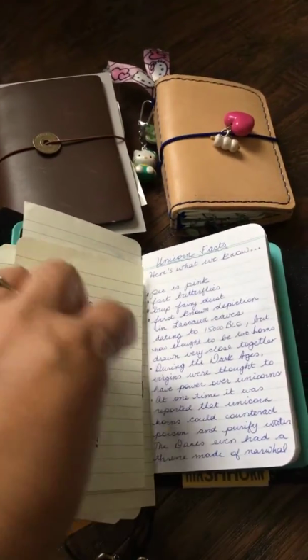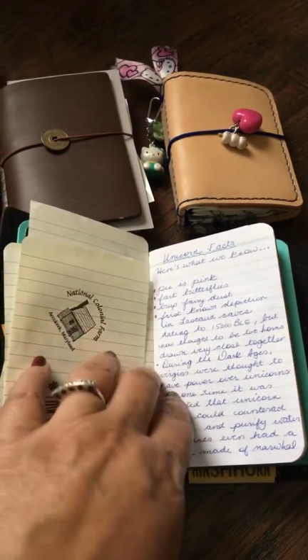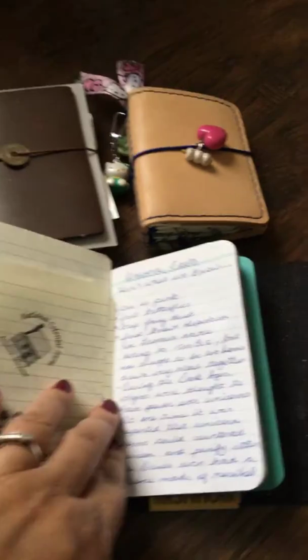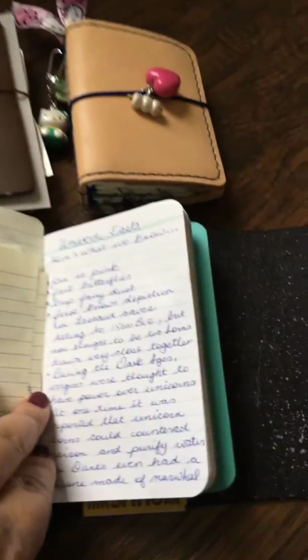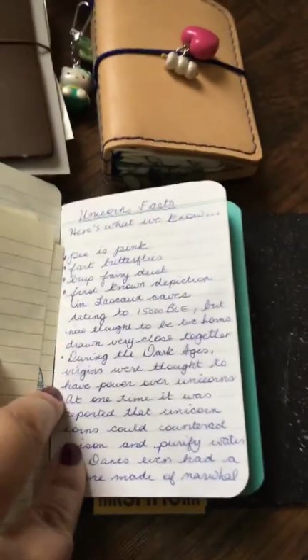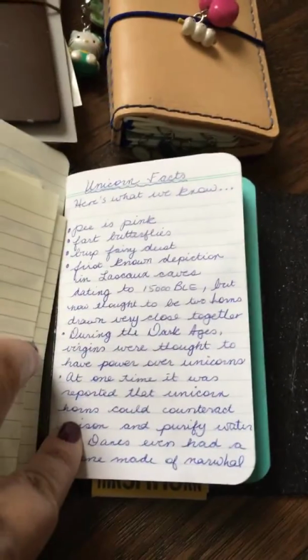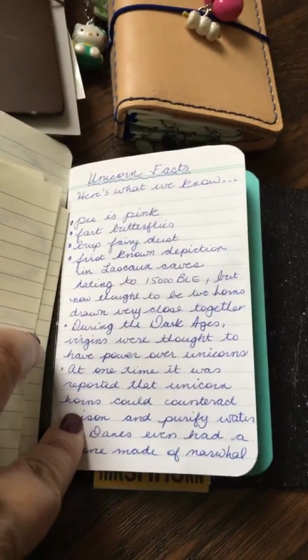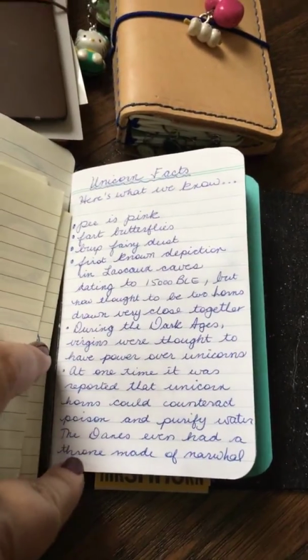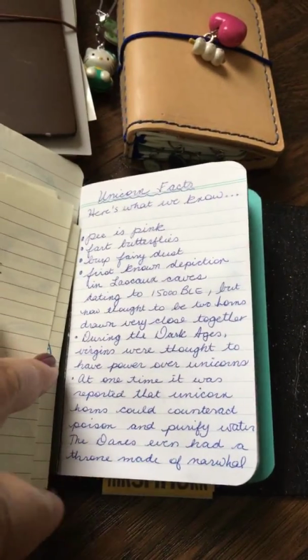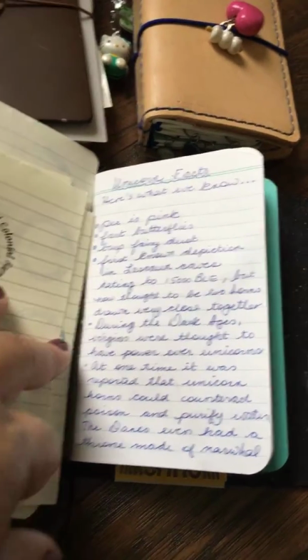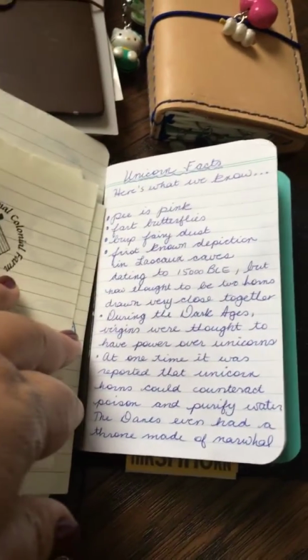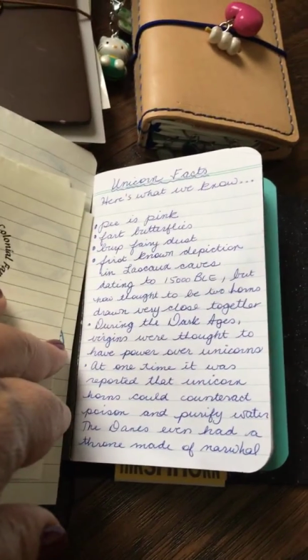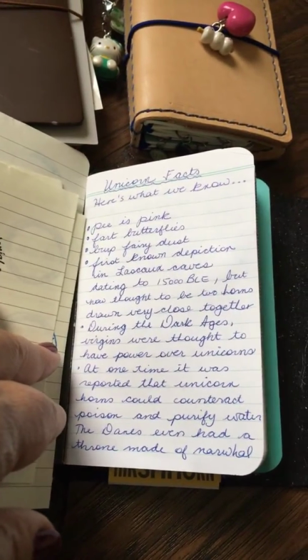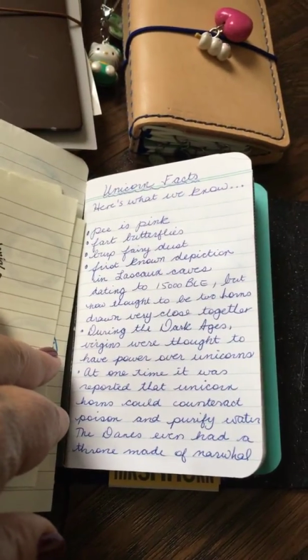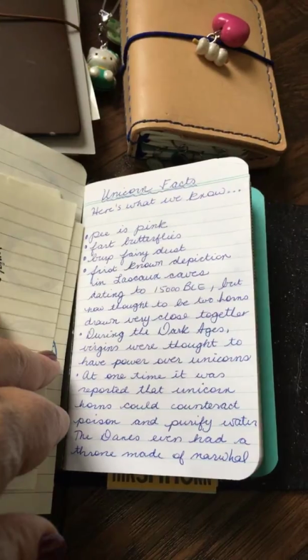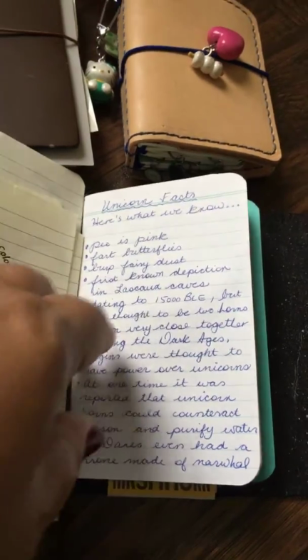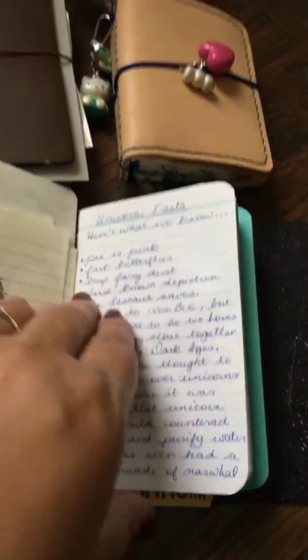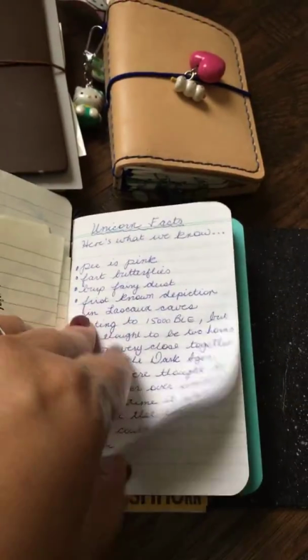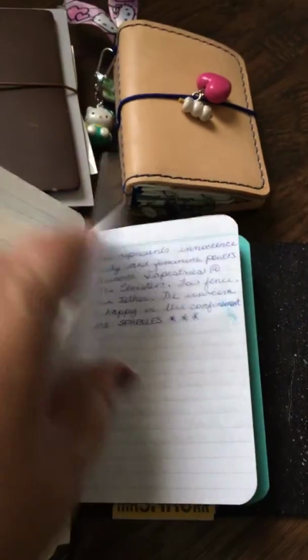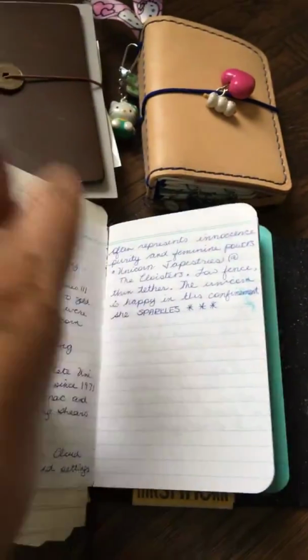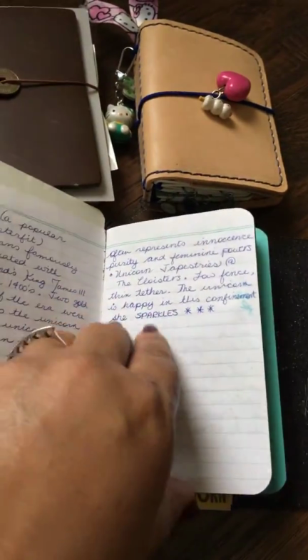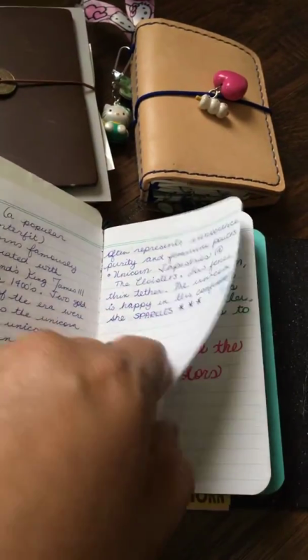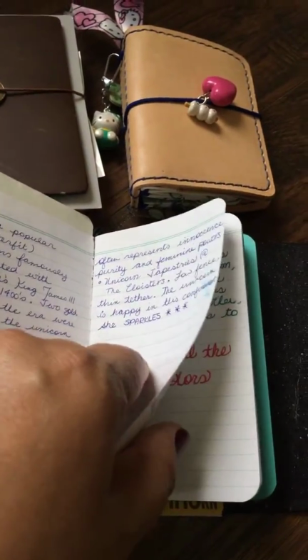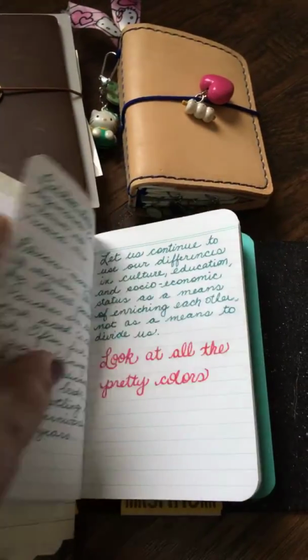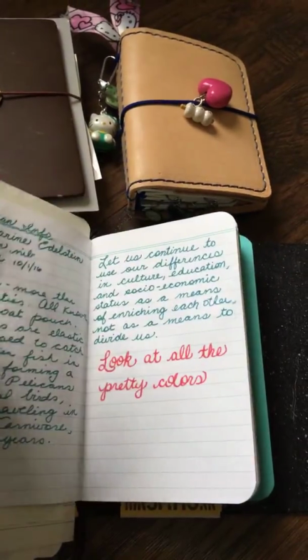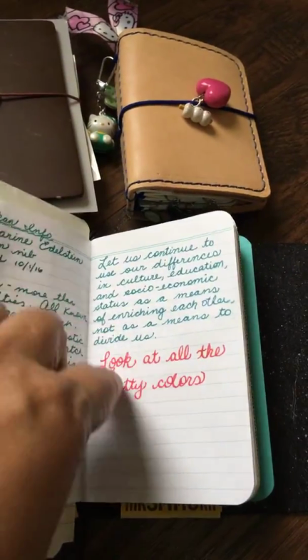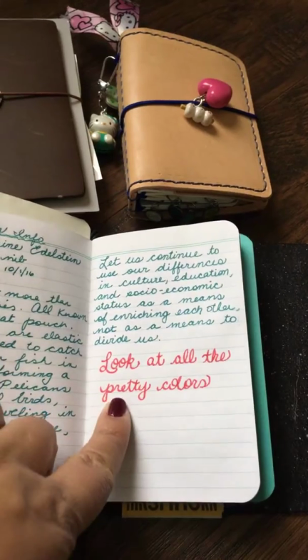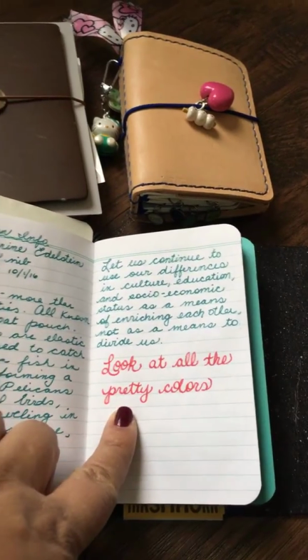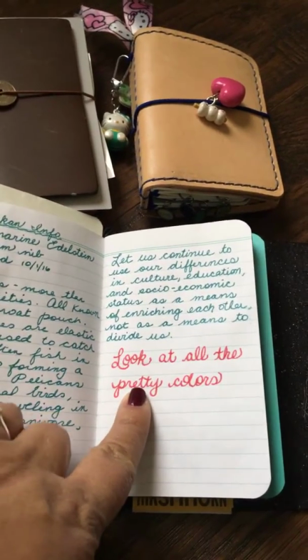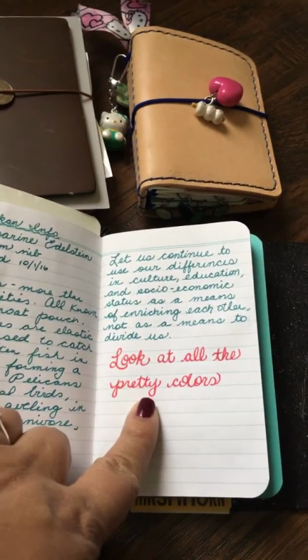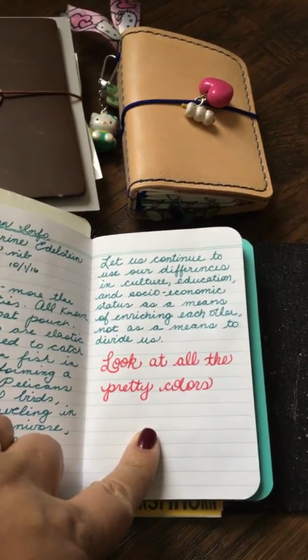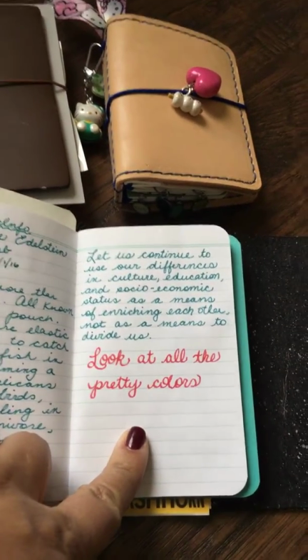What do I have here — unicorn facts! Did you know their pee is pink? So I just have some random information there.